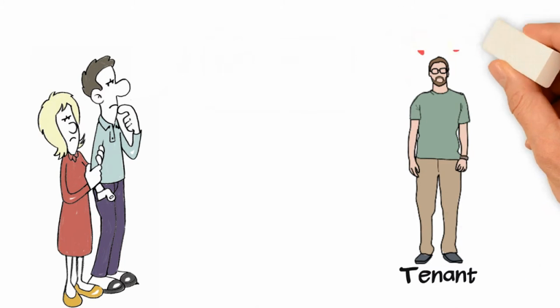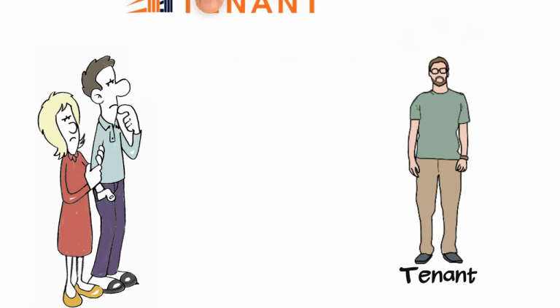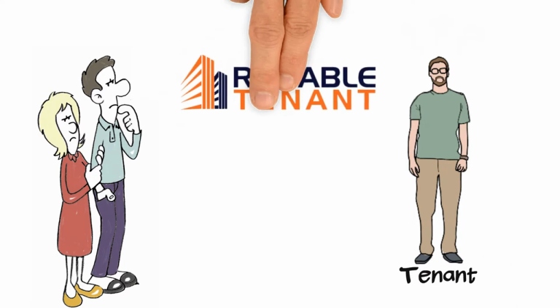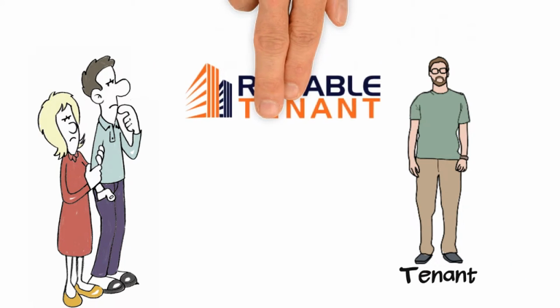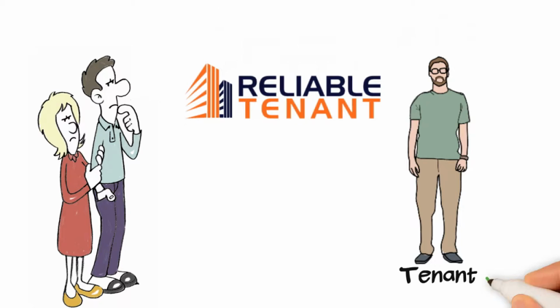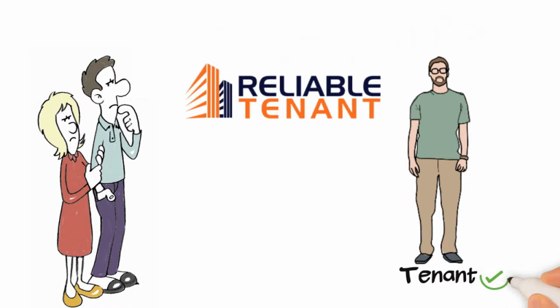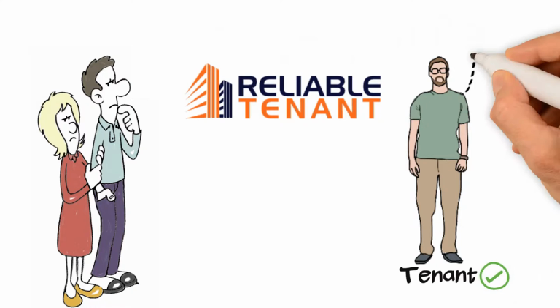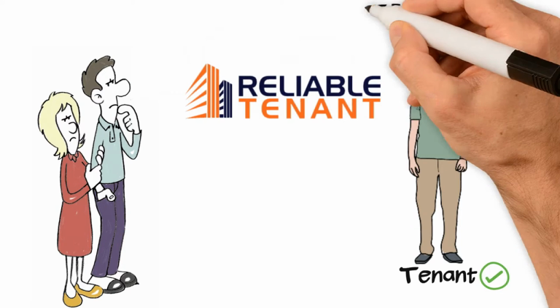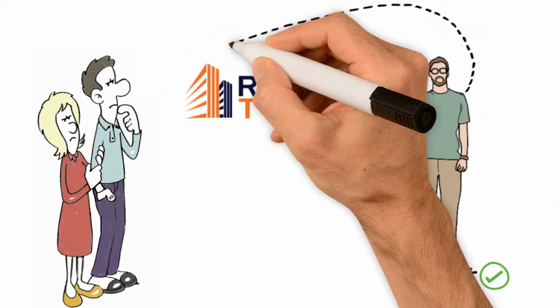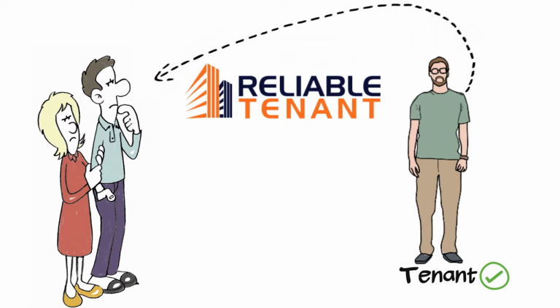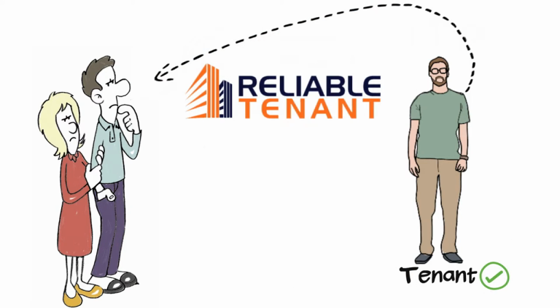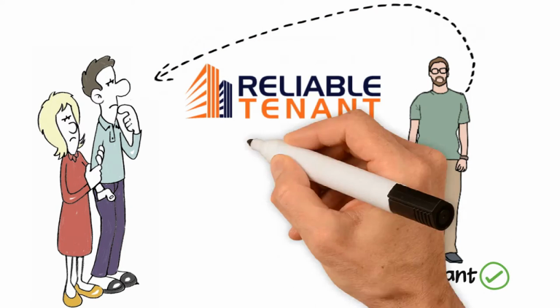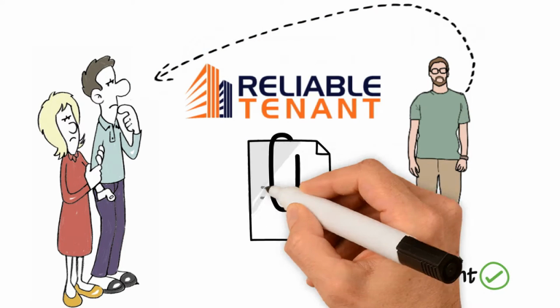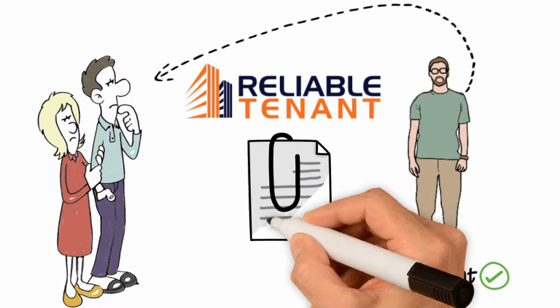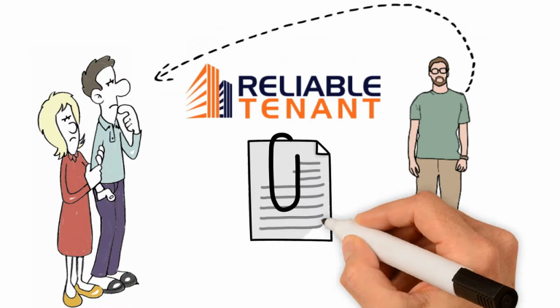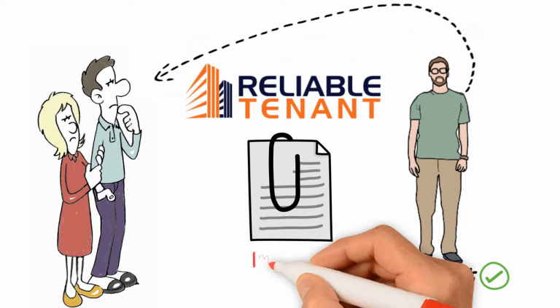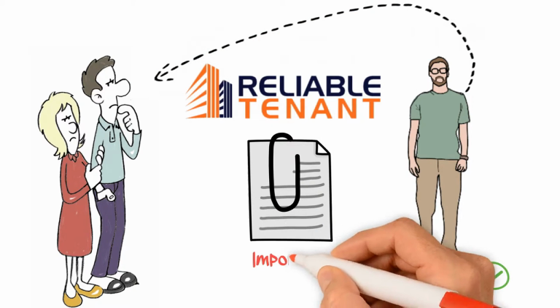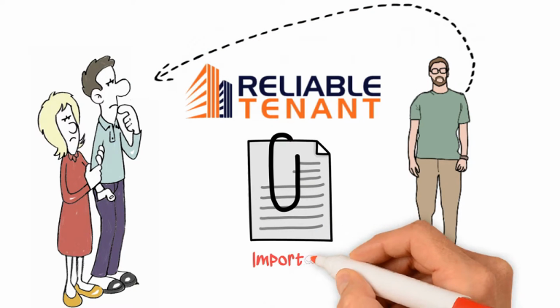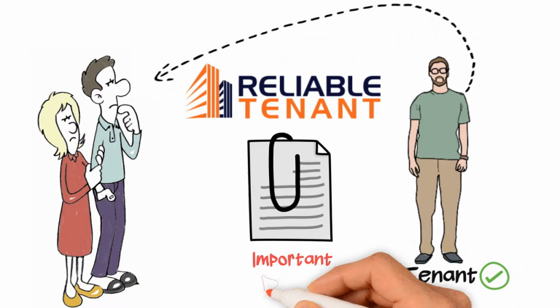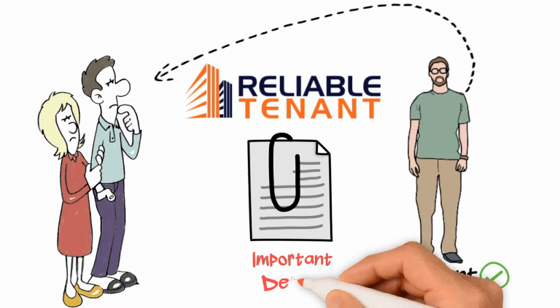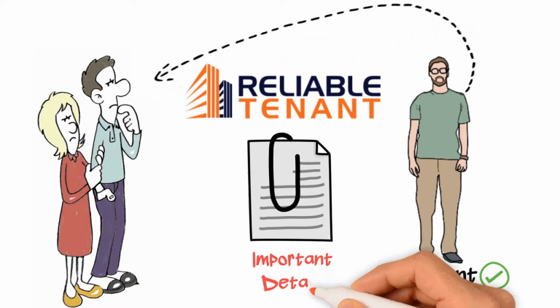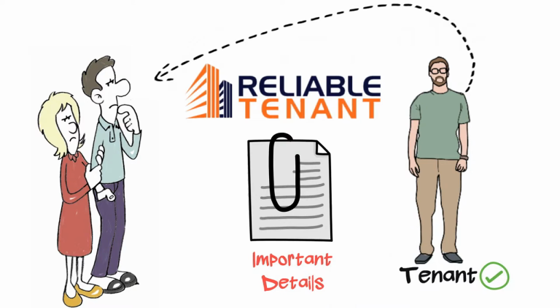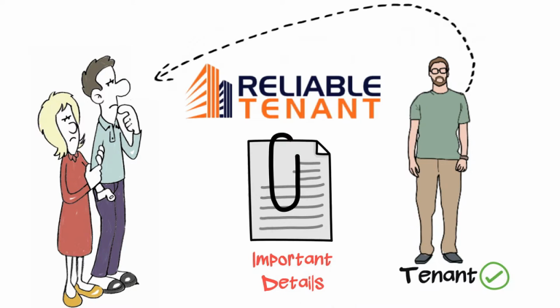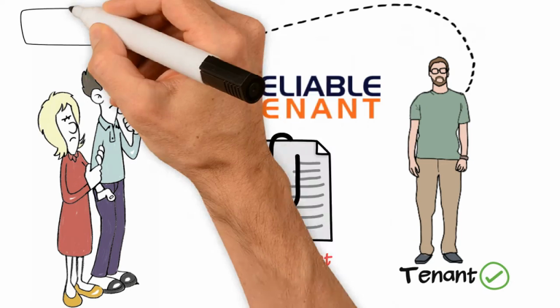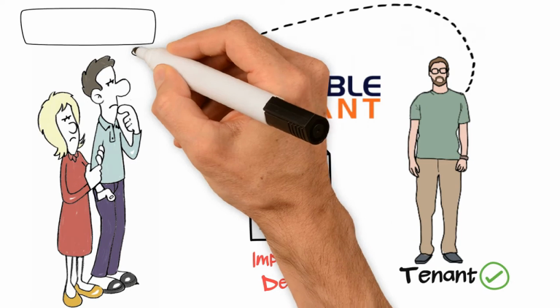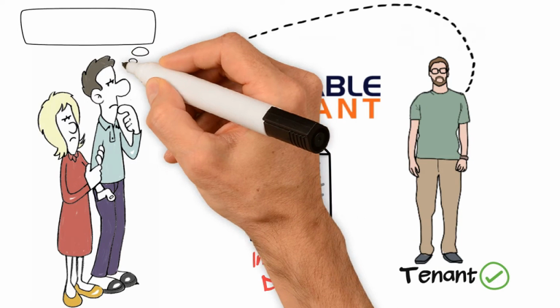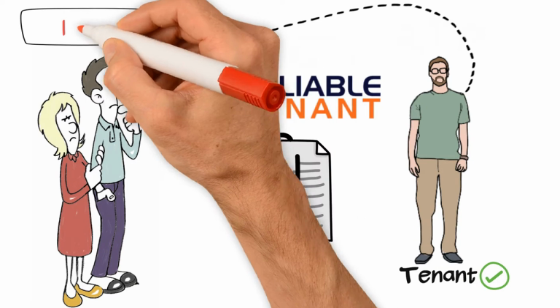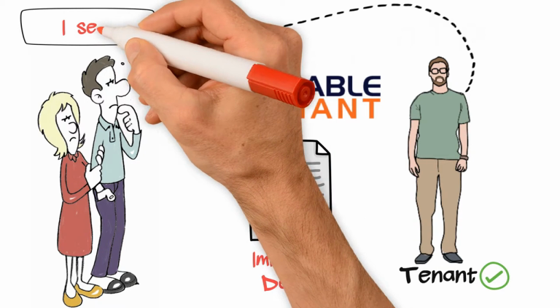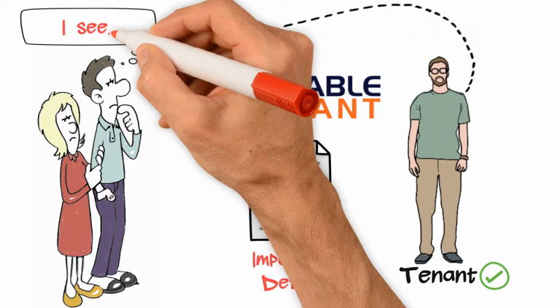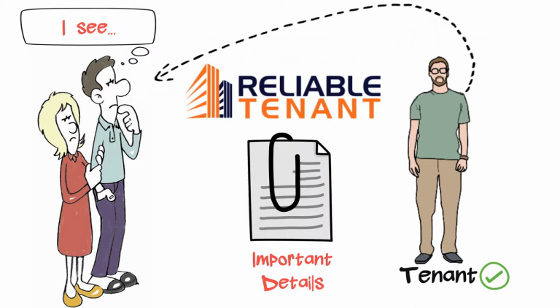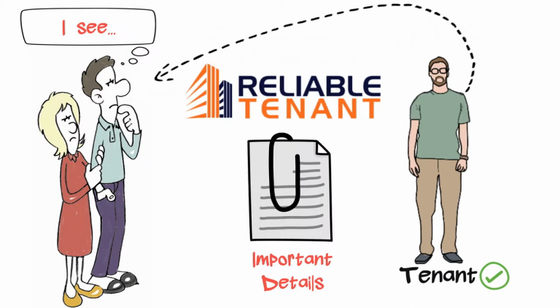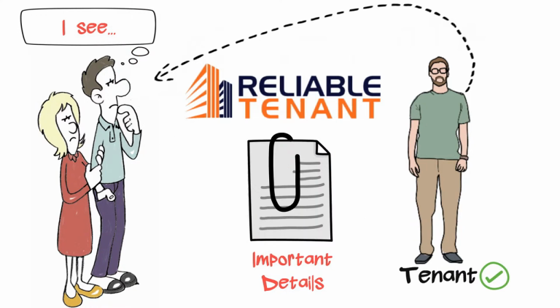This gives us a fairly good idea if the tenant is reliable. Once we are satisfied, we shall recommend this tenant to you. We will also be extracting all important details on a single page so it becomes easy for you to have a bird's eye view.